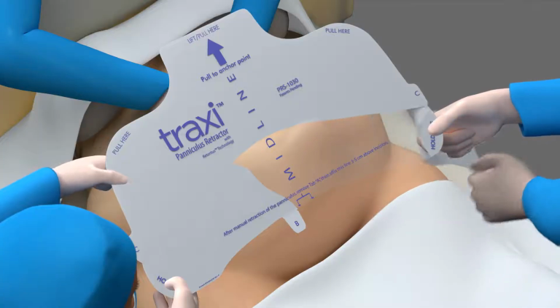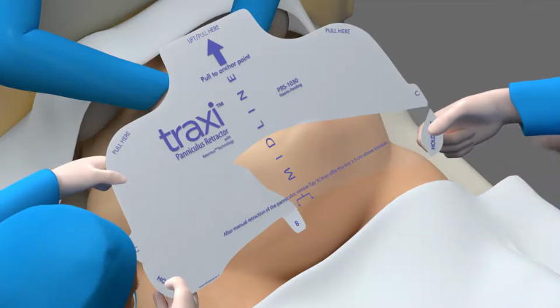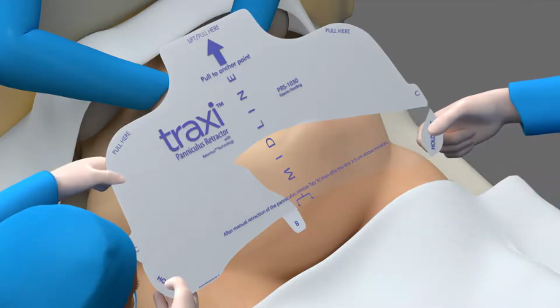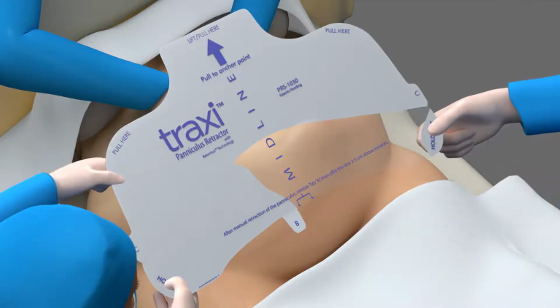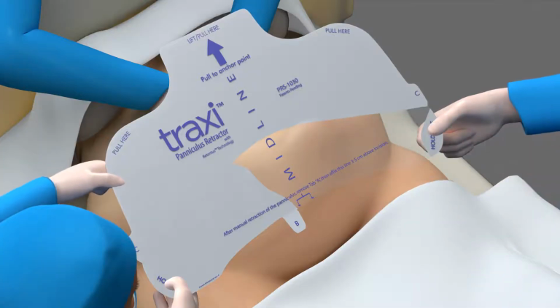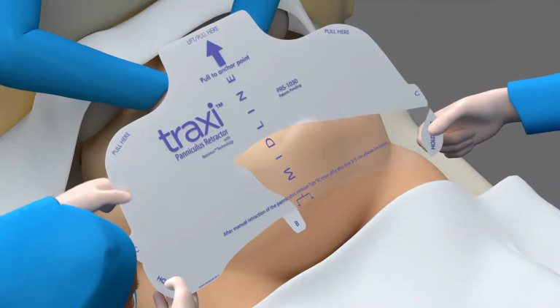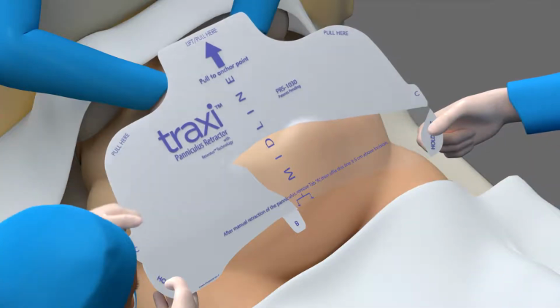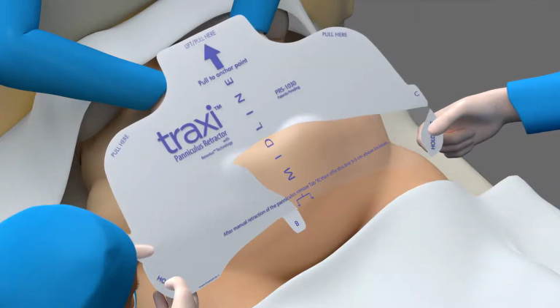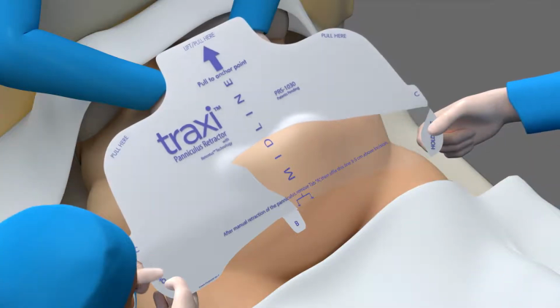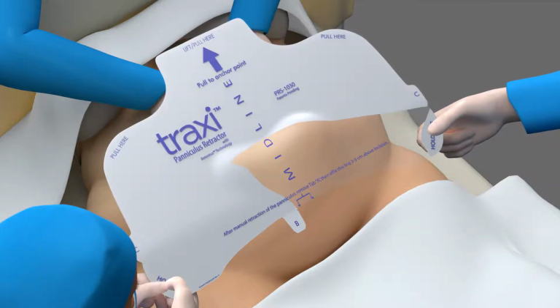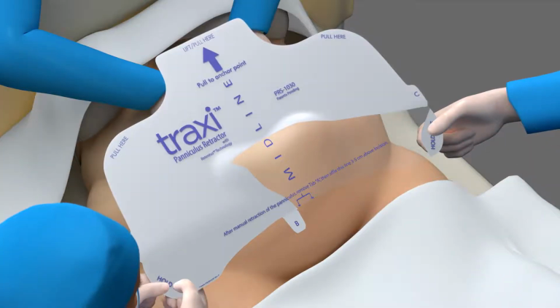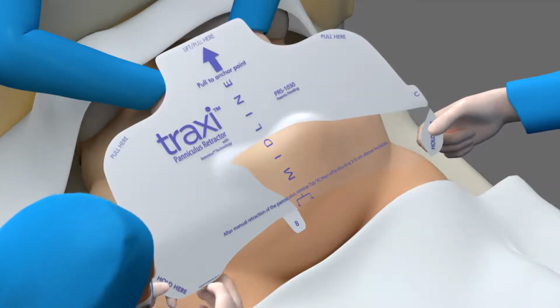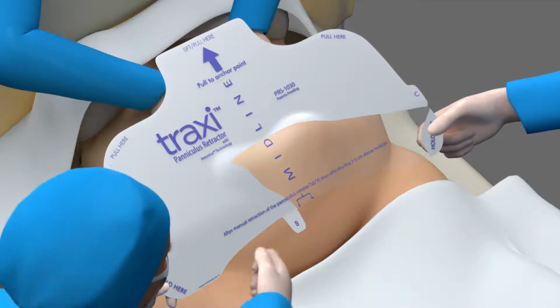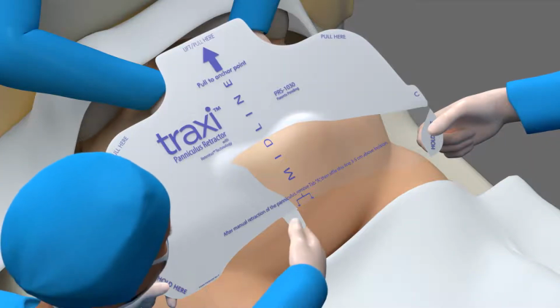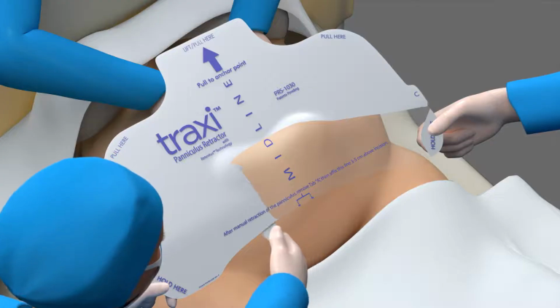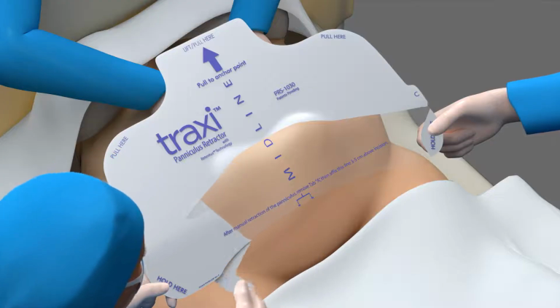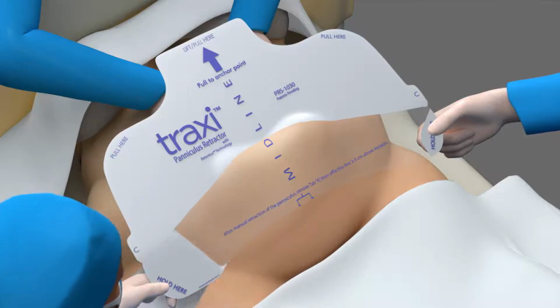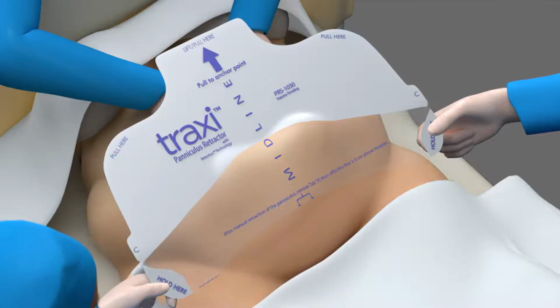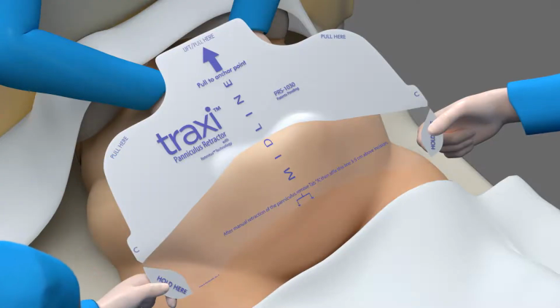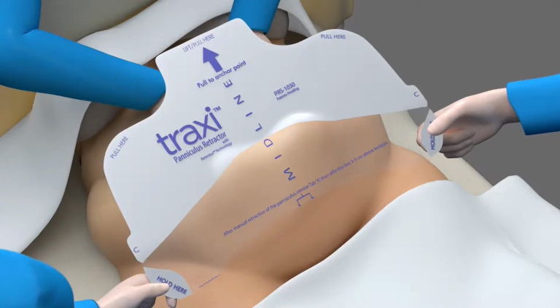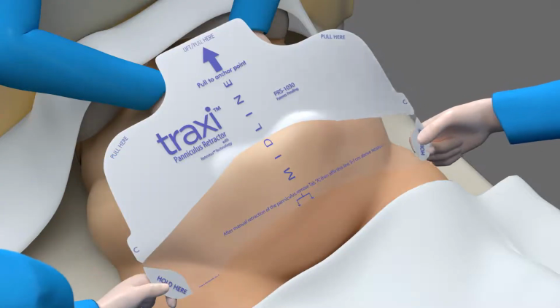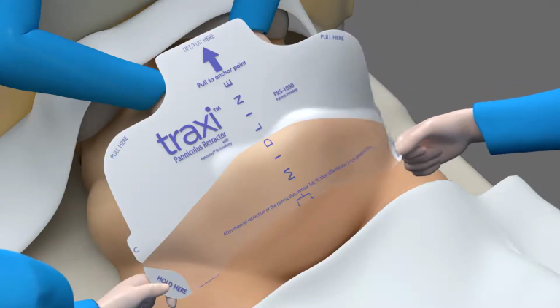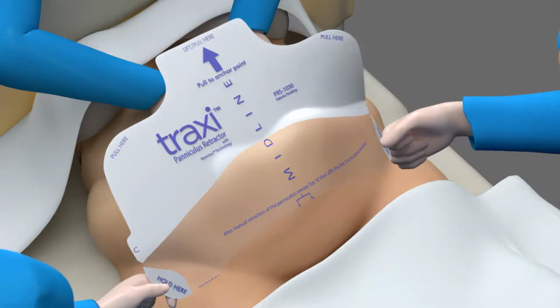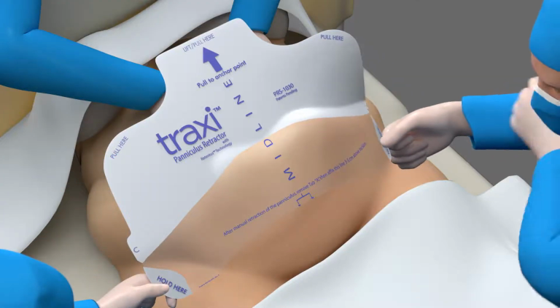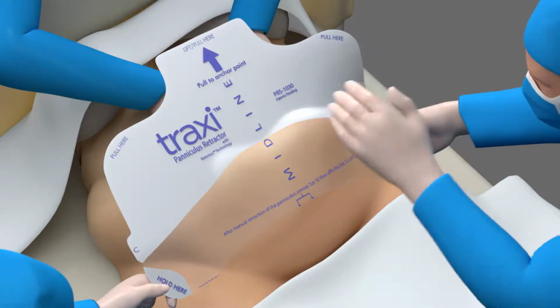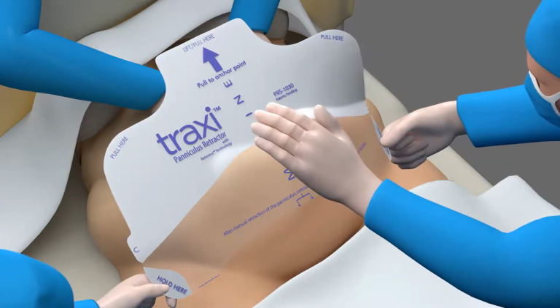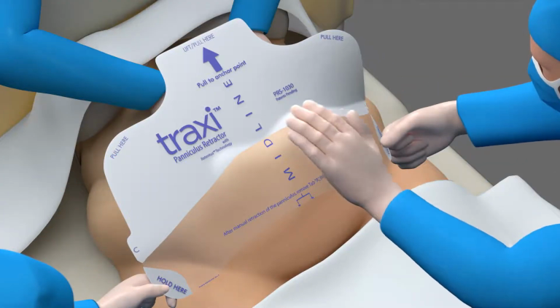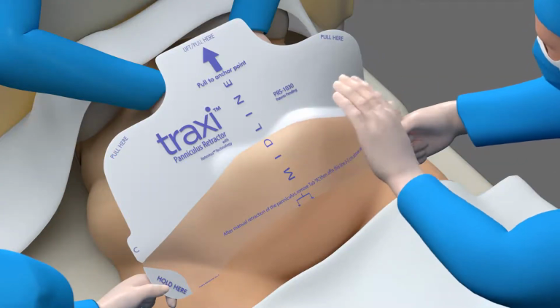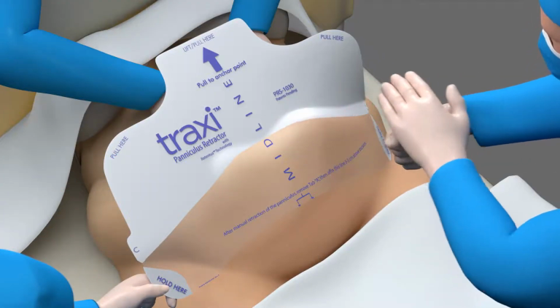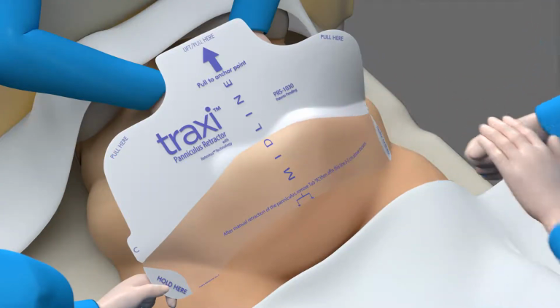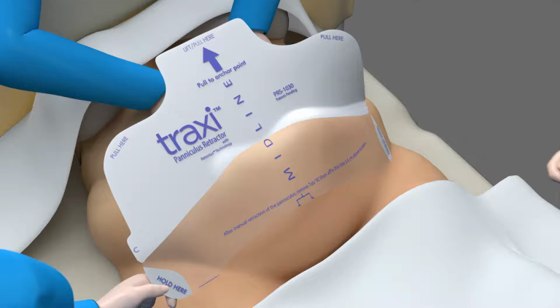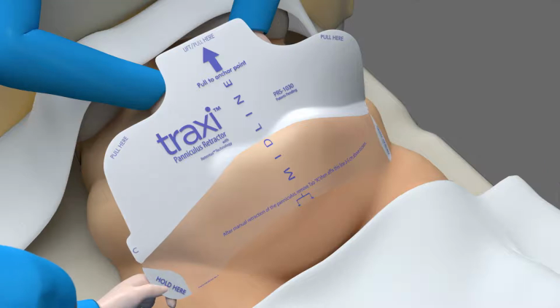Step 3: Remove the B panels. Apply tension on each side of the device during application while smoothing onto the patient's skin from midline out.